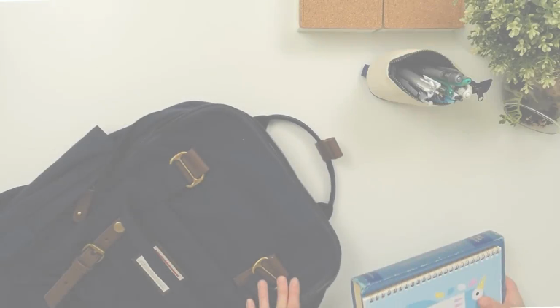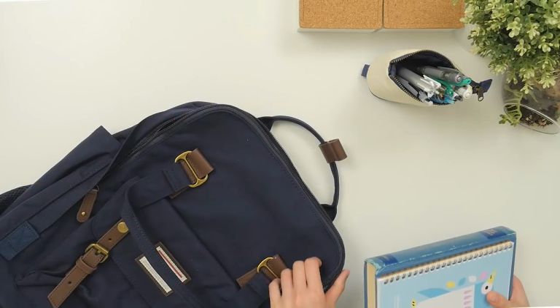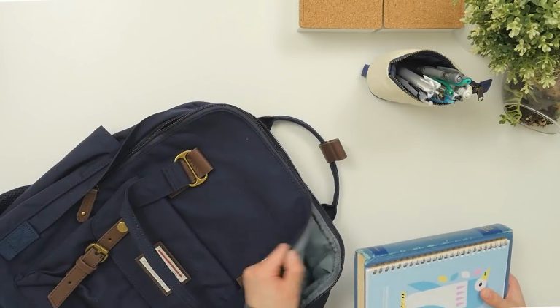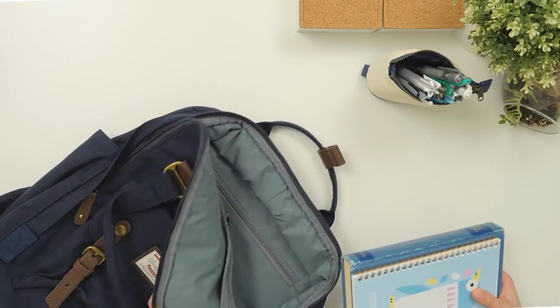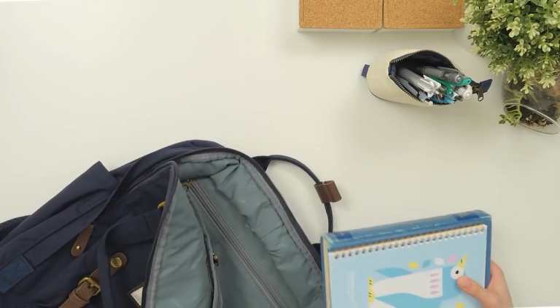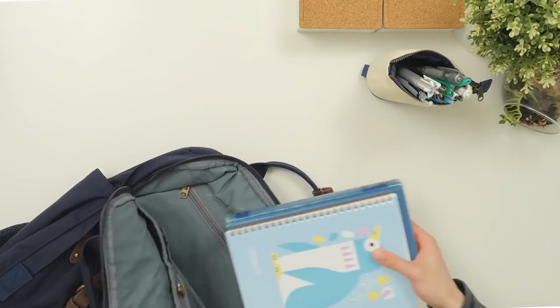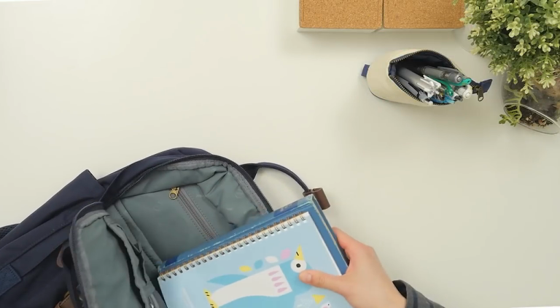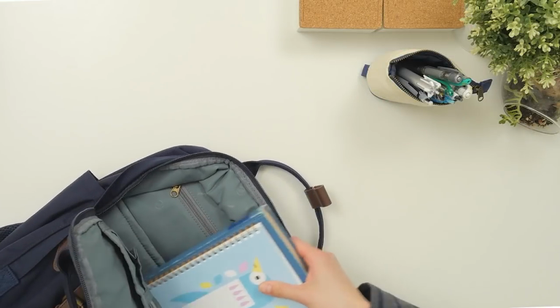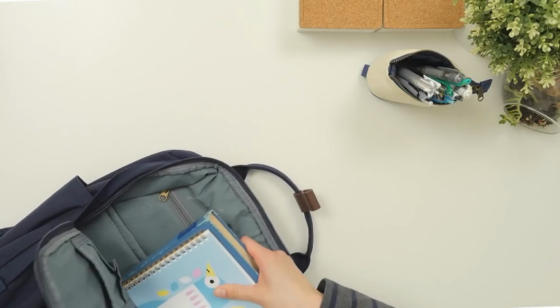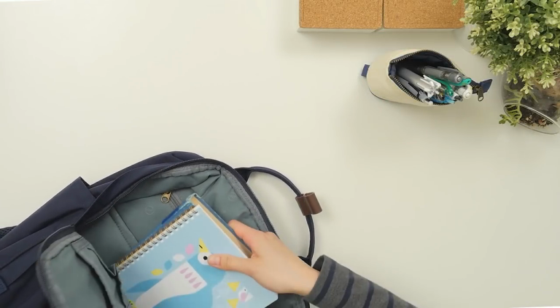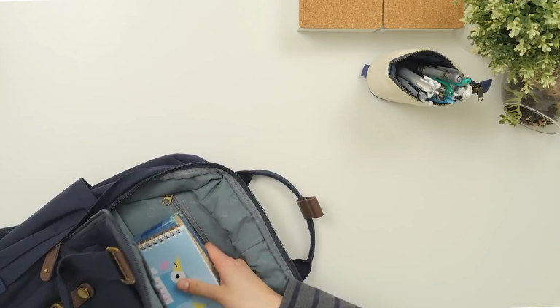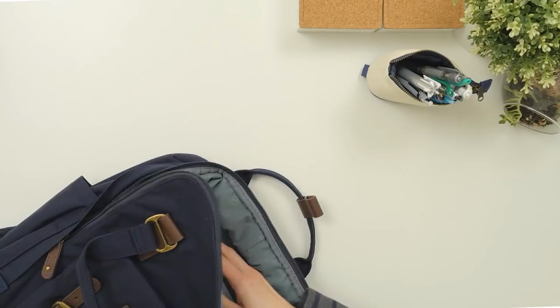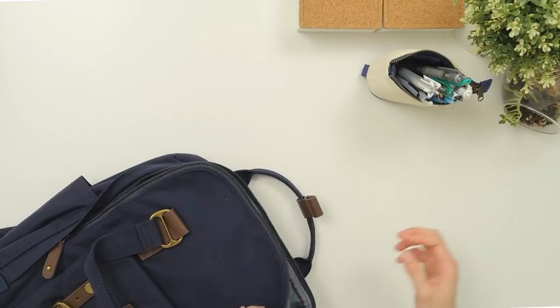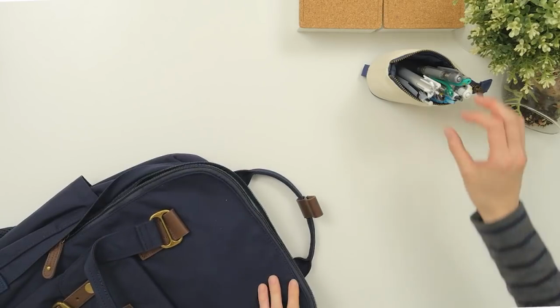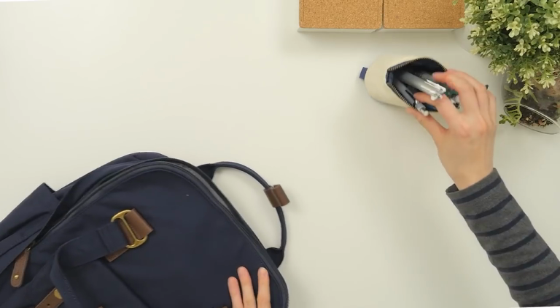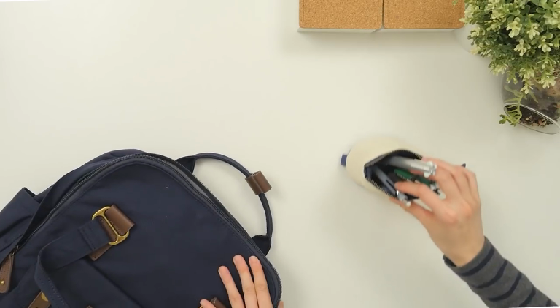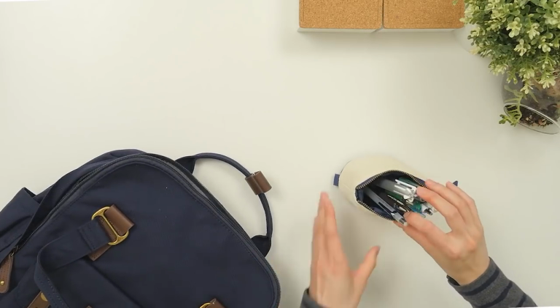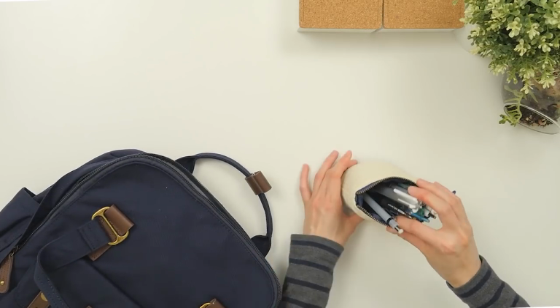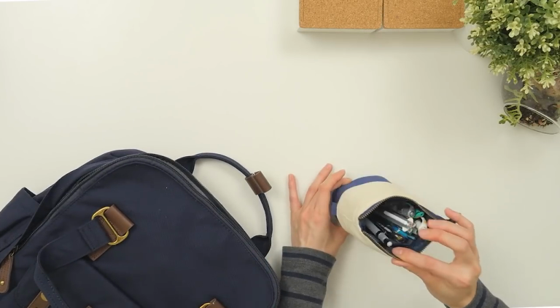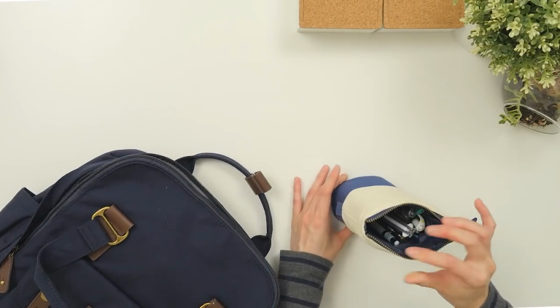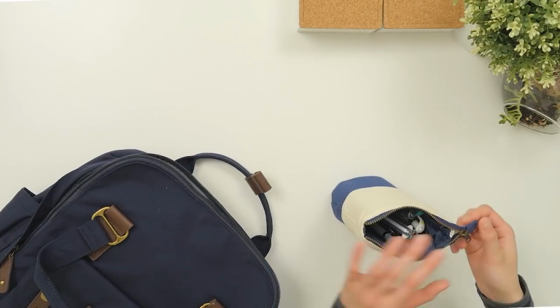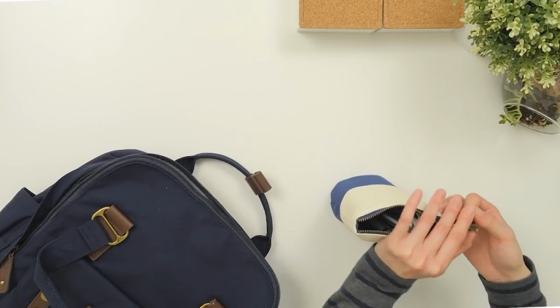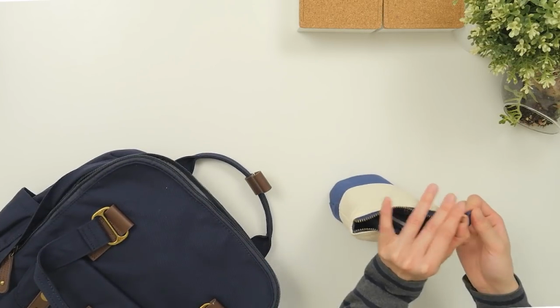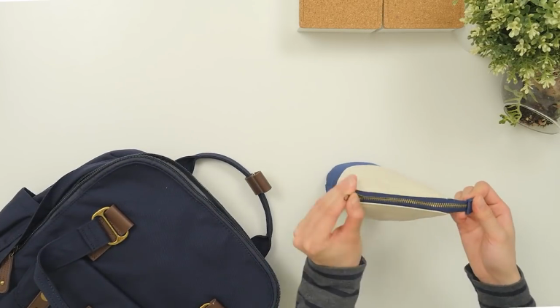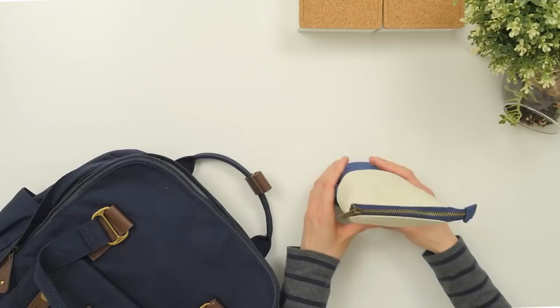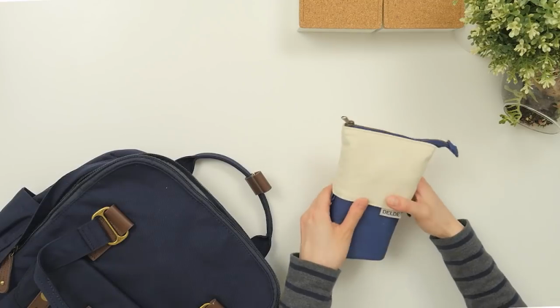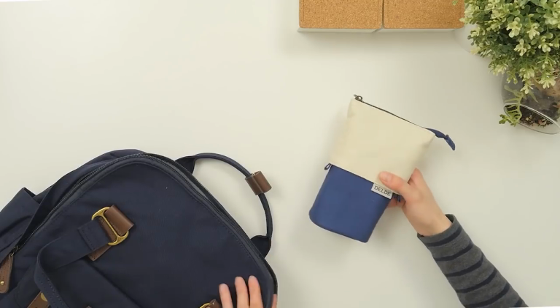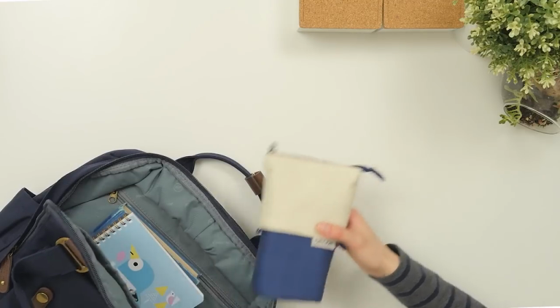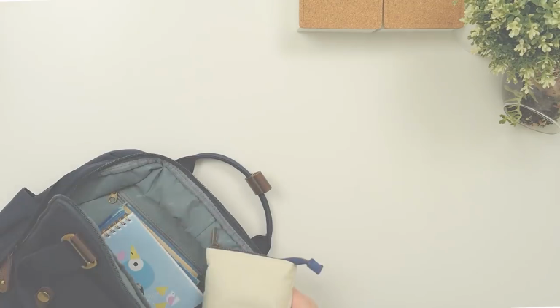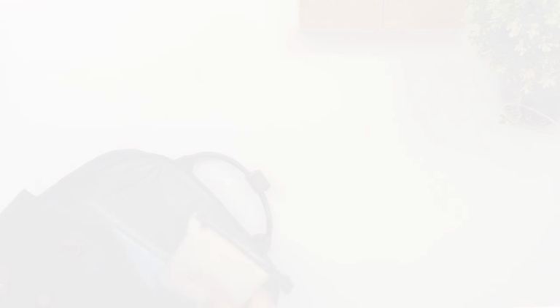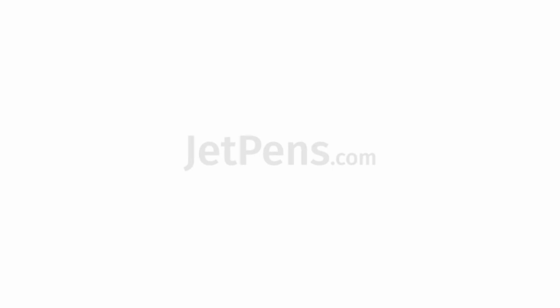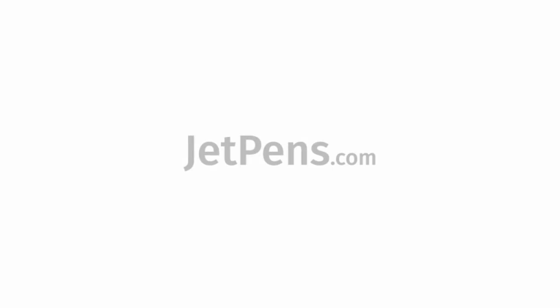We hope you've enjoyed this roundup of our favorite standing pencil cases. What kind of pencil case do you use? See all of the cases mentioned and more at JetPens.com. Thanks for watching!